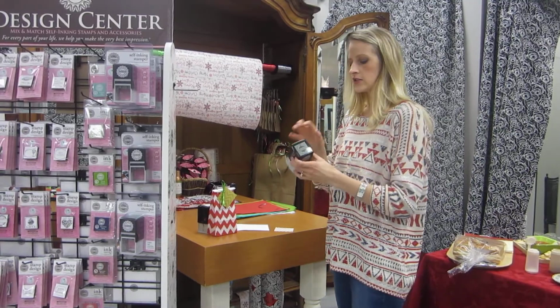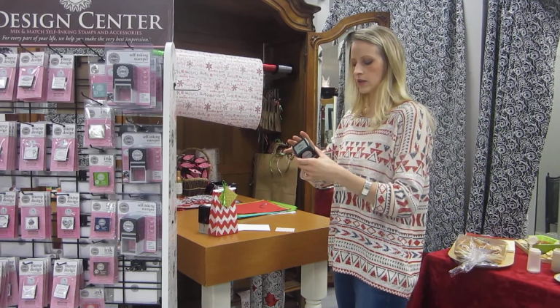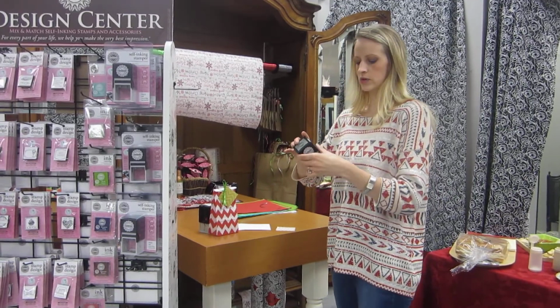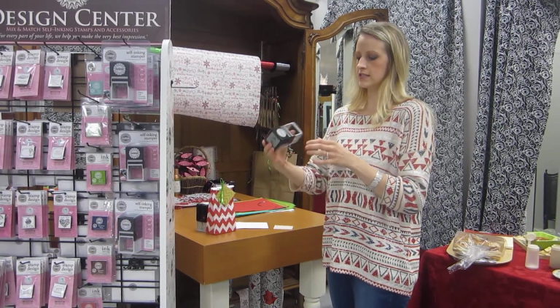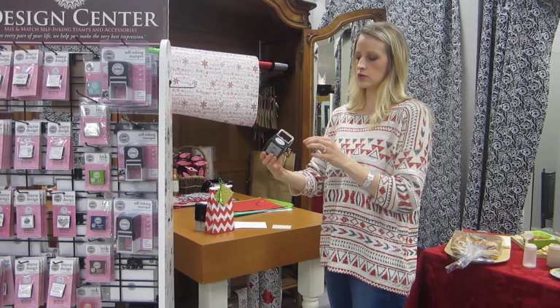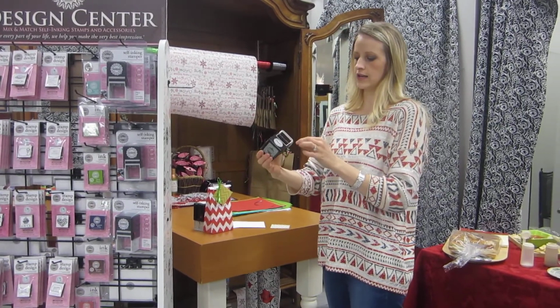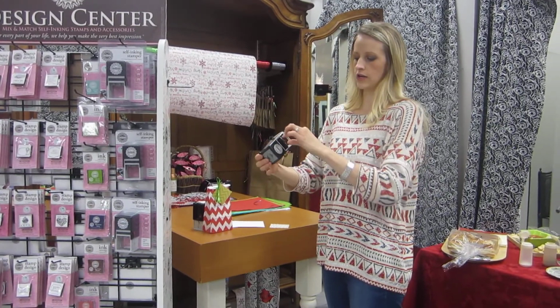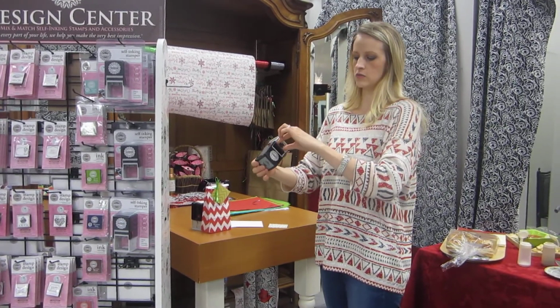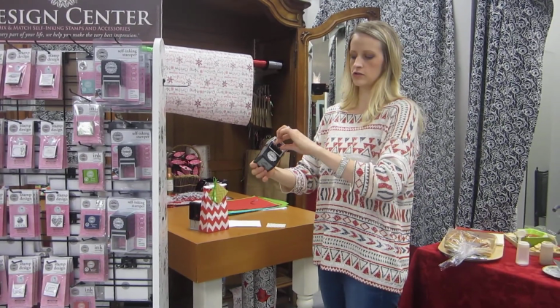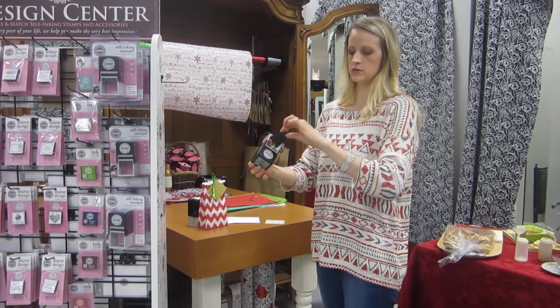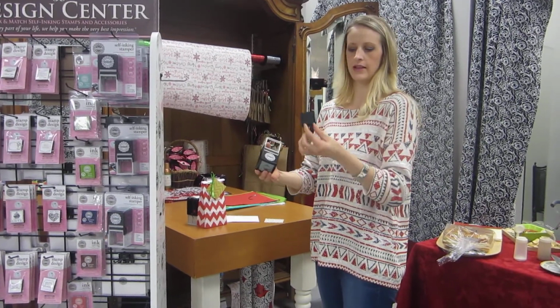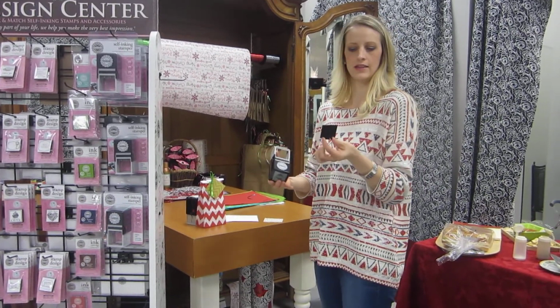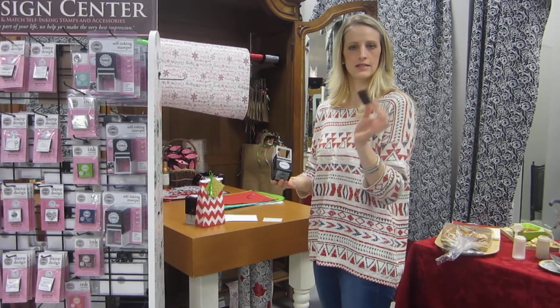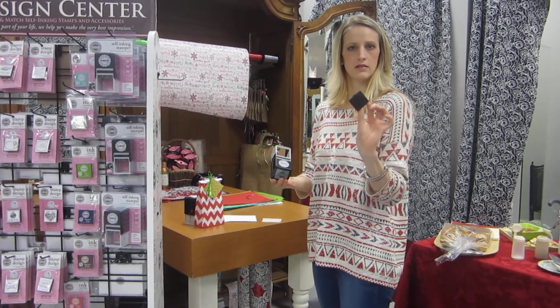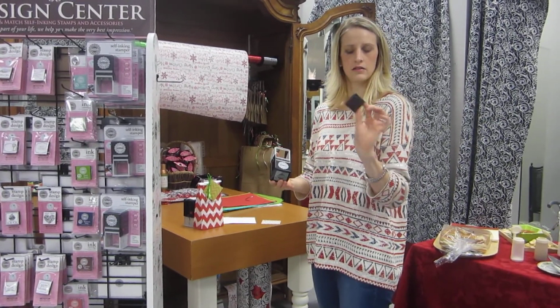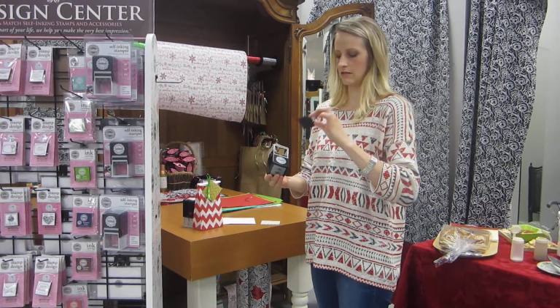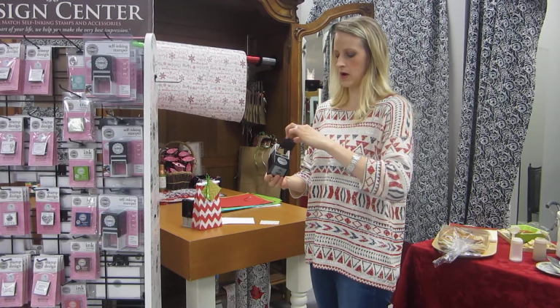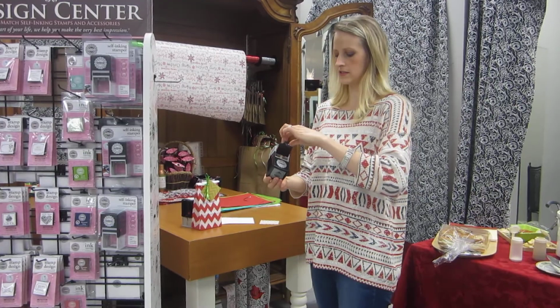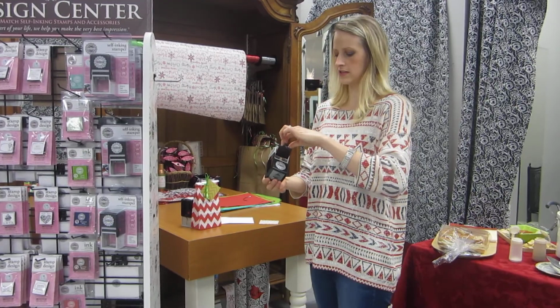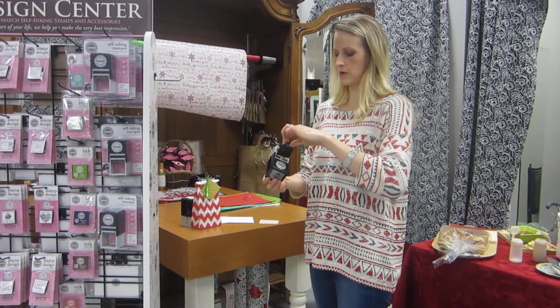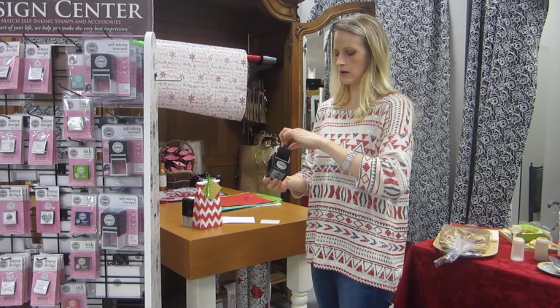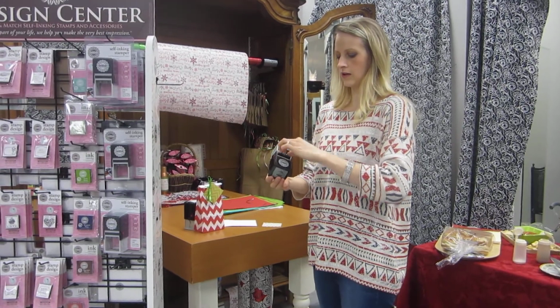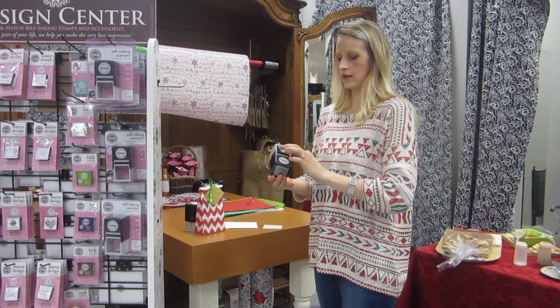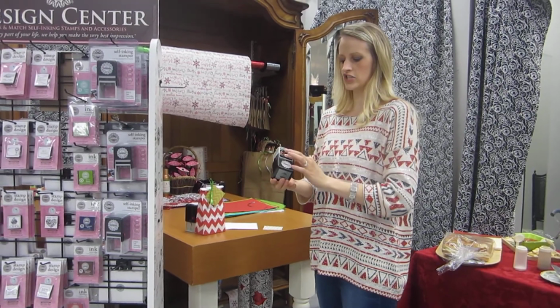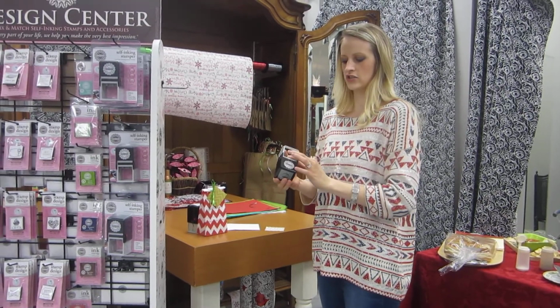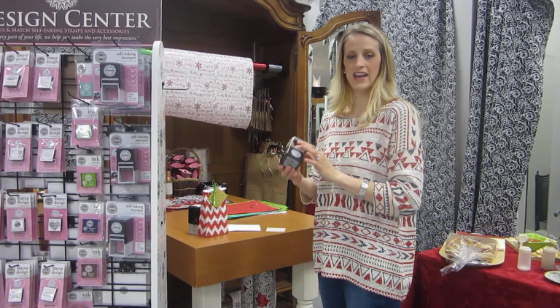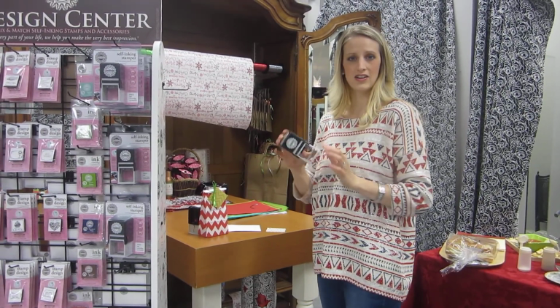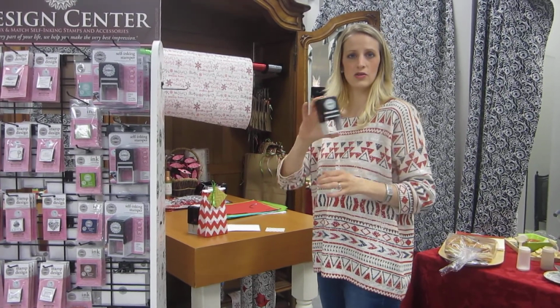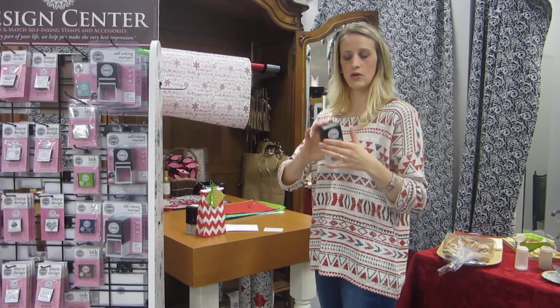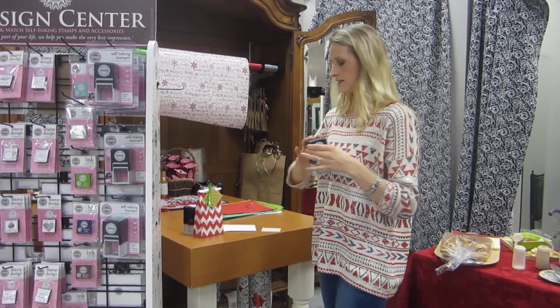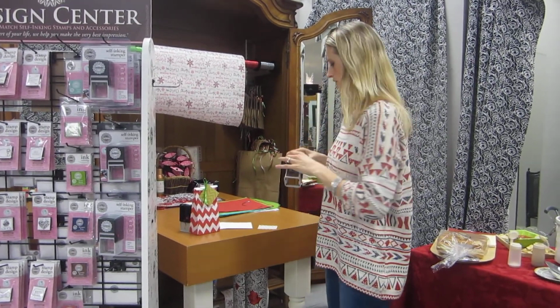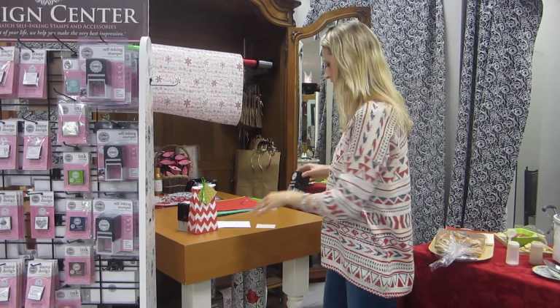It's really easy — you can get your custom cartridge made like this, it pops into your stamper, you can change your ink, you can do all kinds of cool things with it.